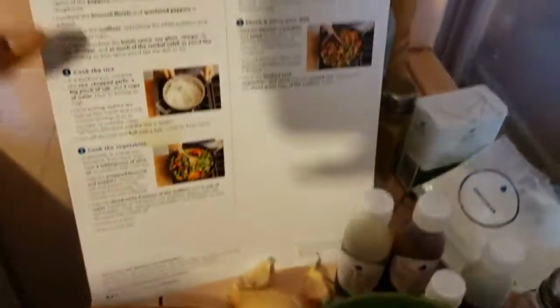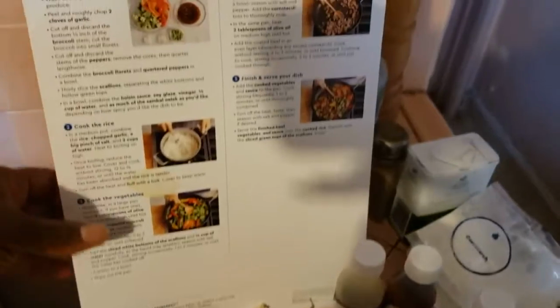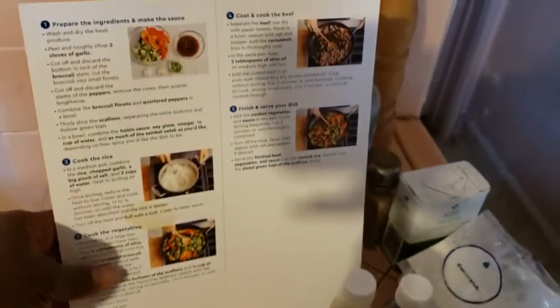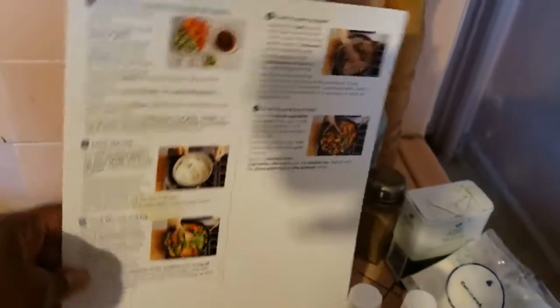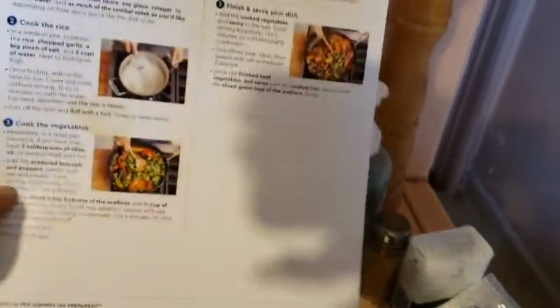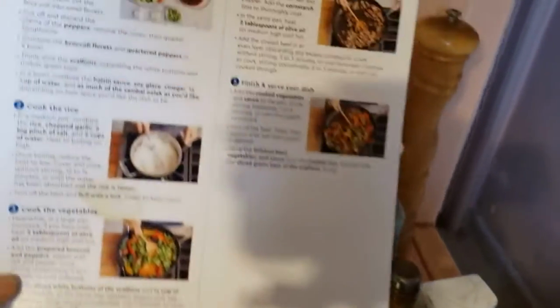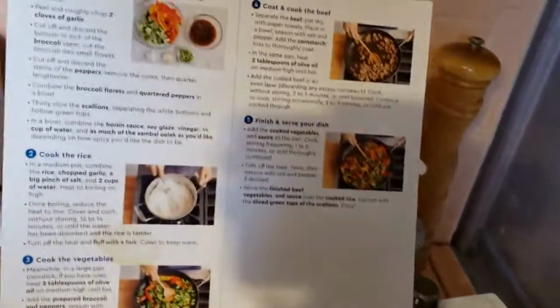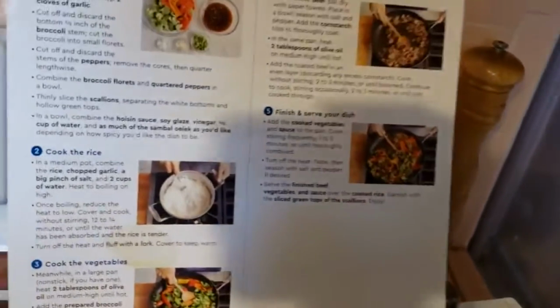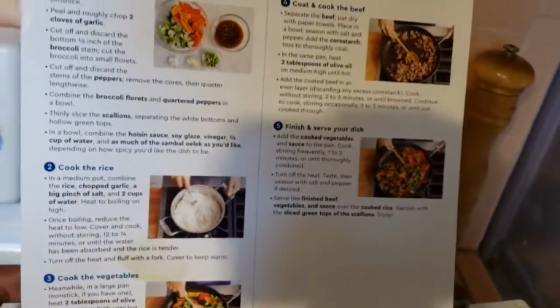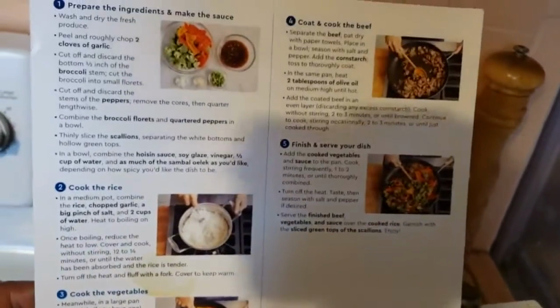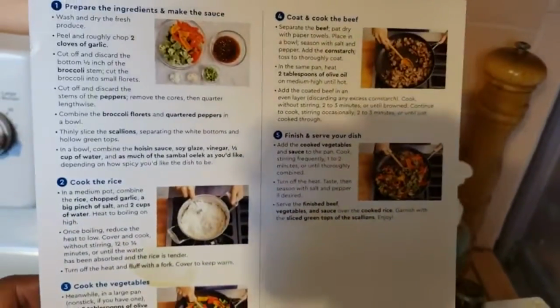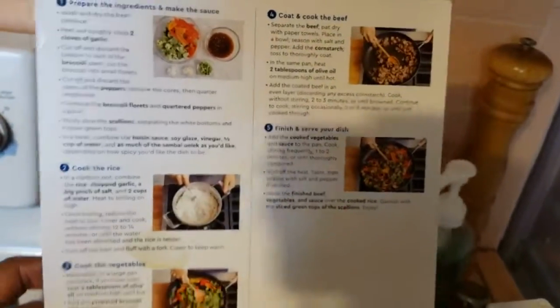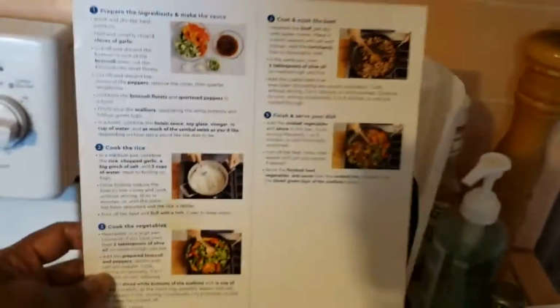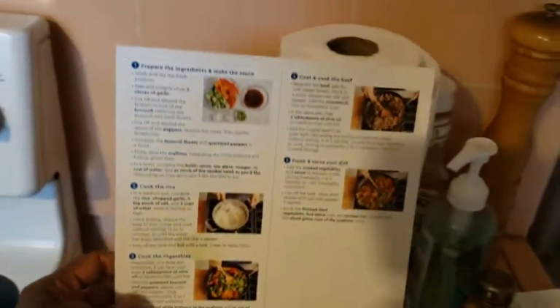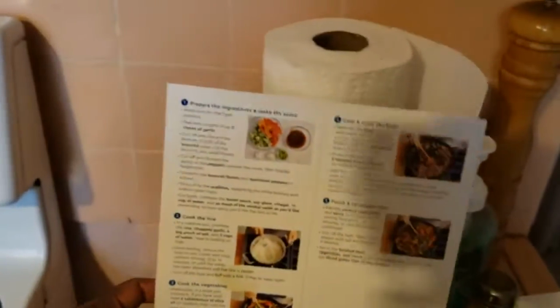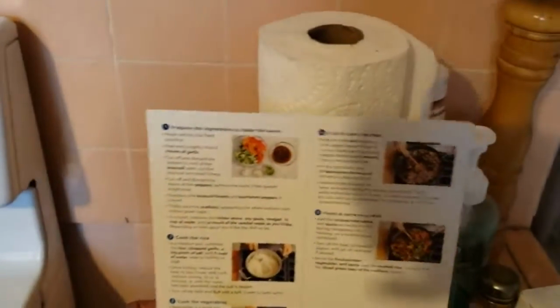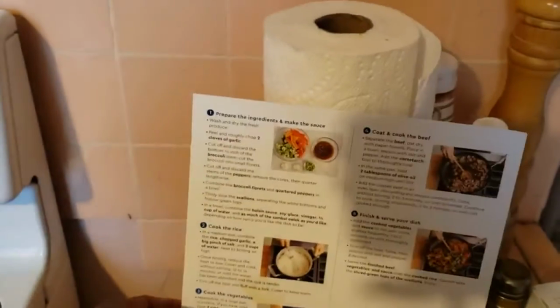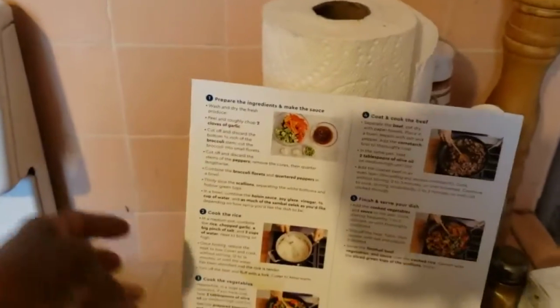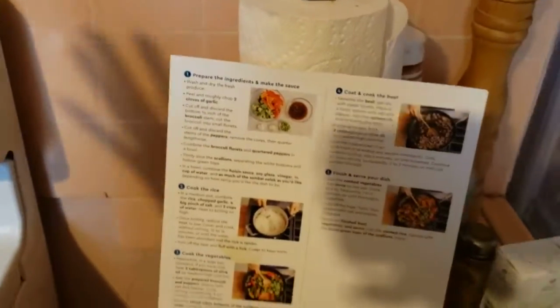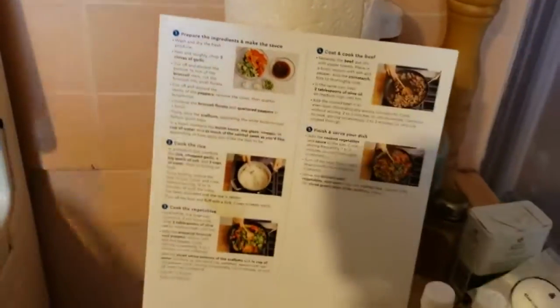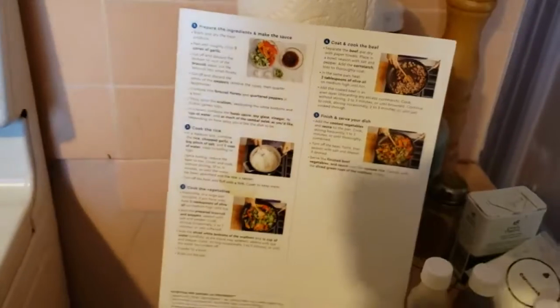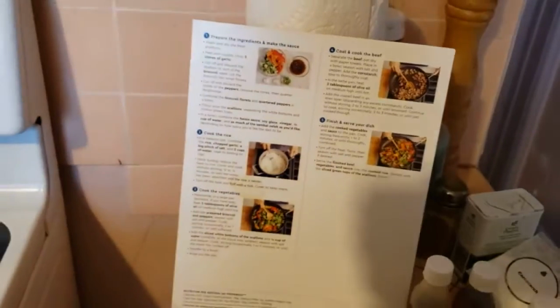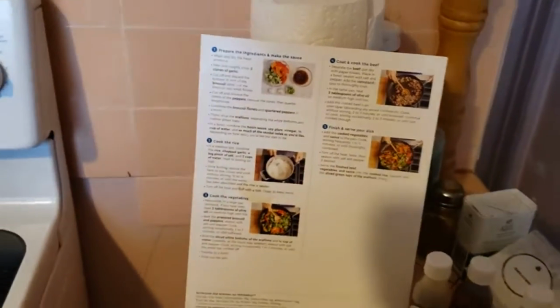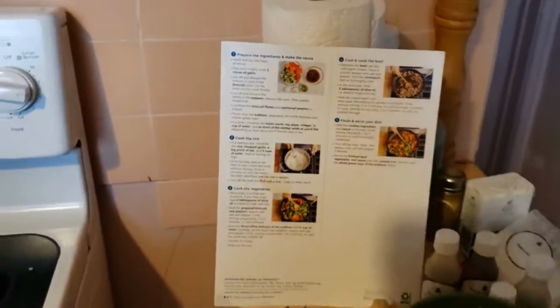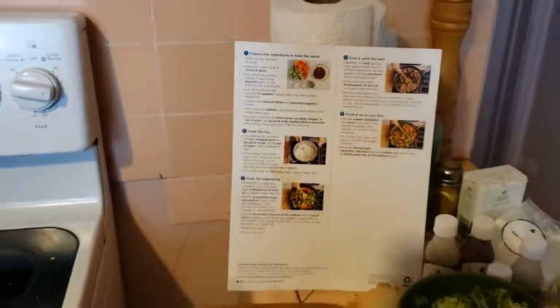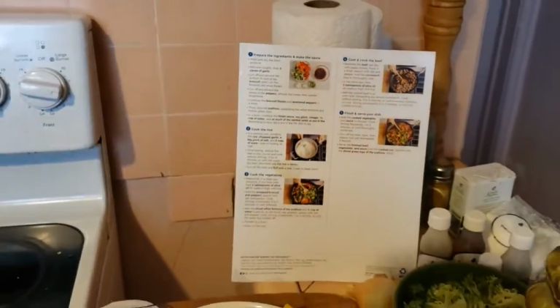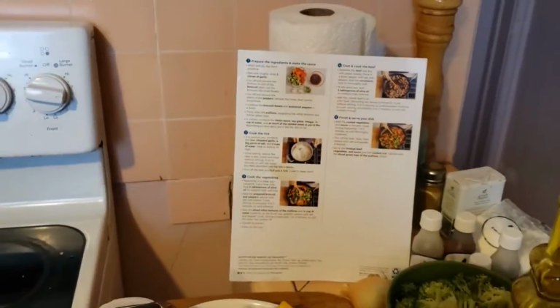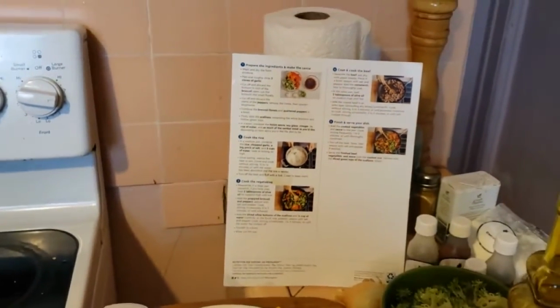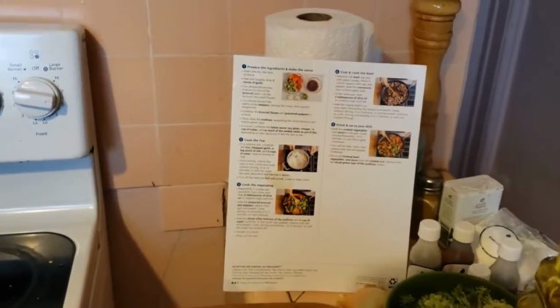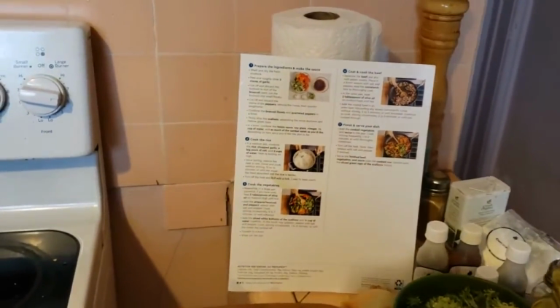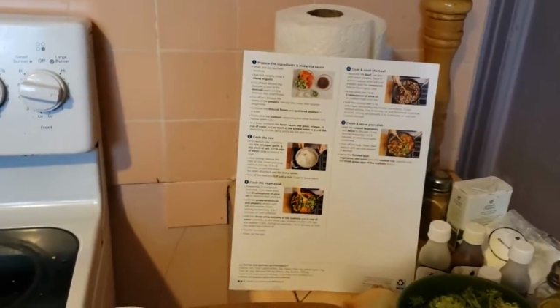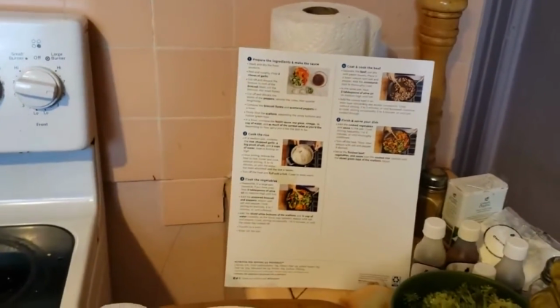And, of course, the Blue Apron step-by-step directions. I love this because anybody could do it, but you do need to know how to read.